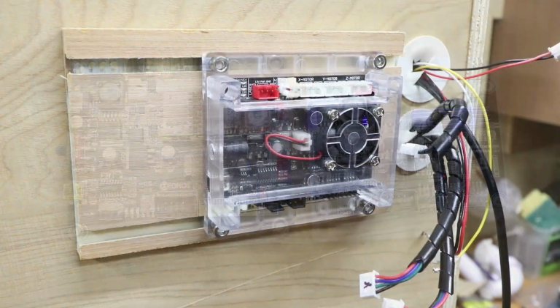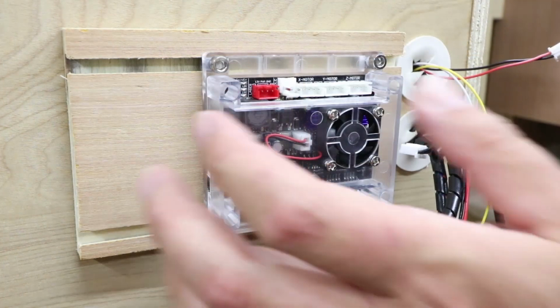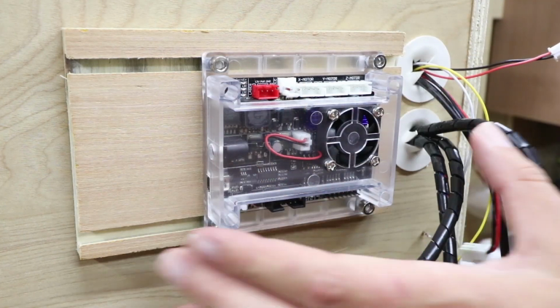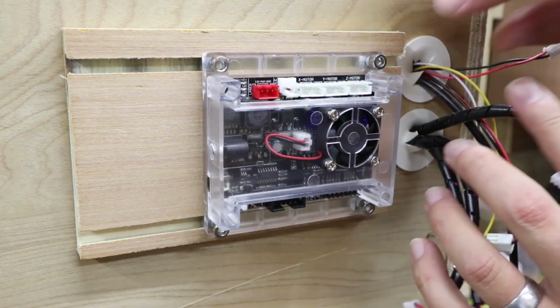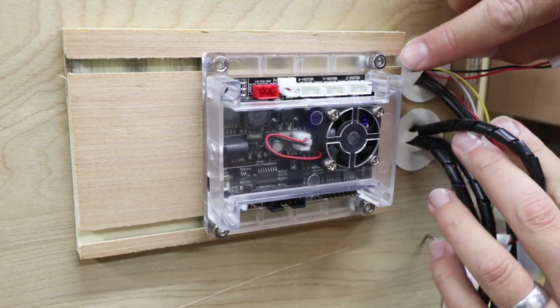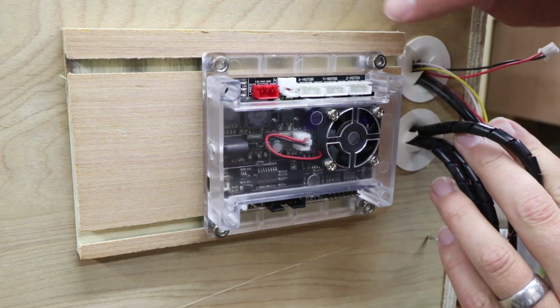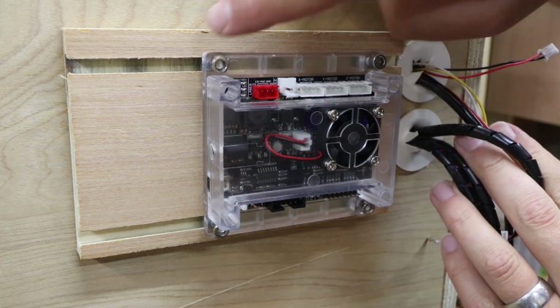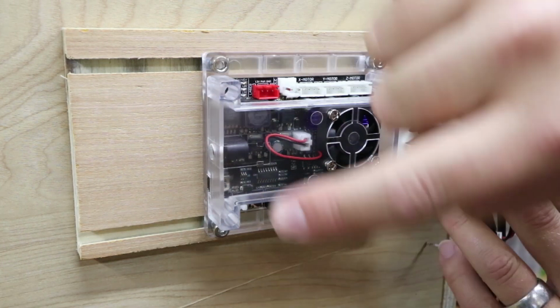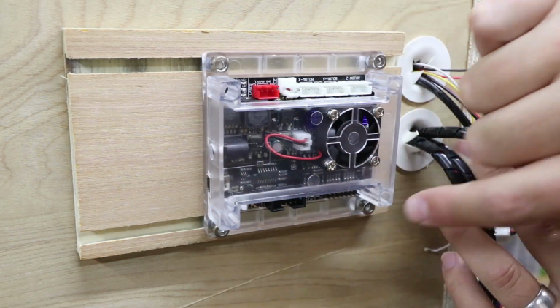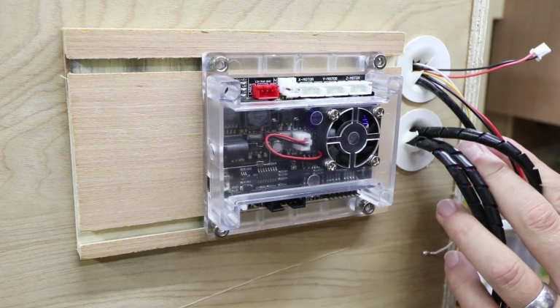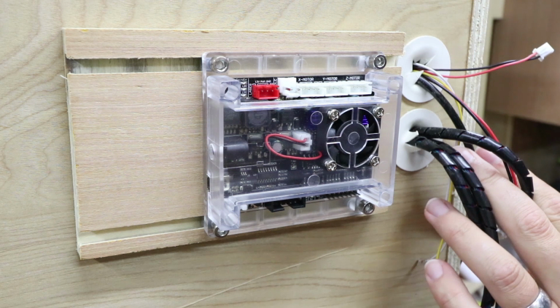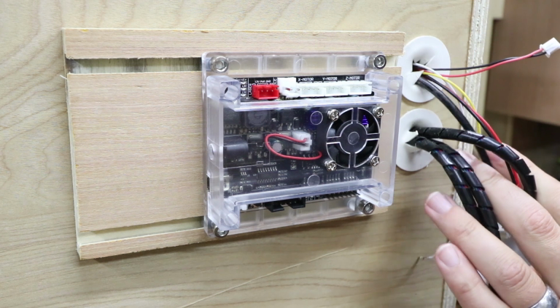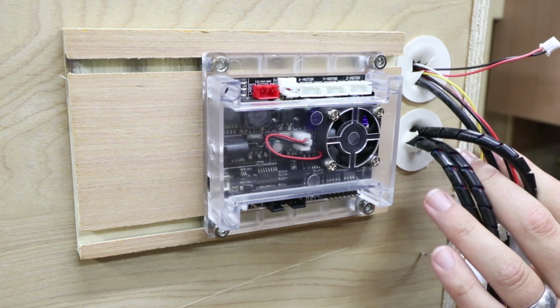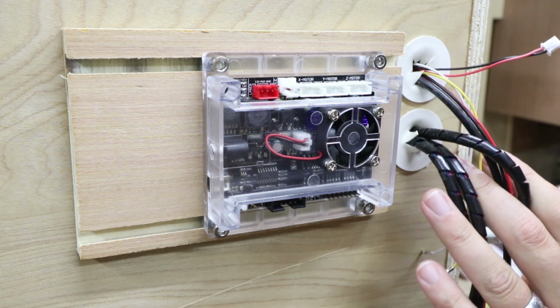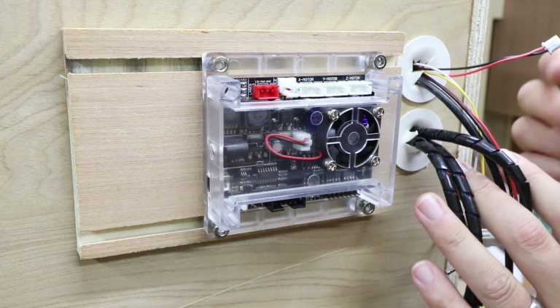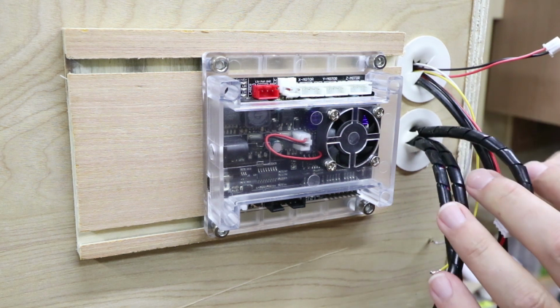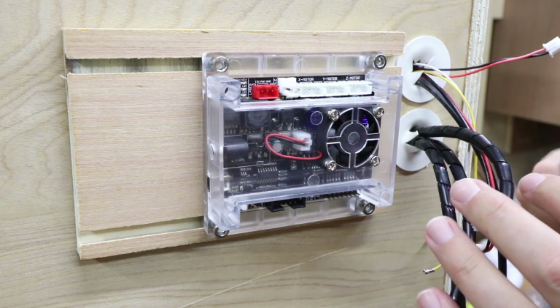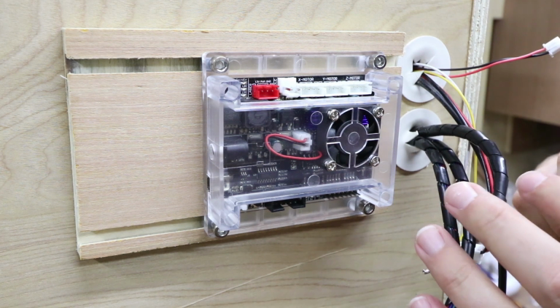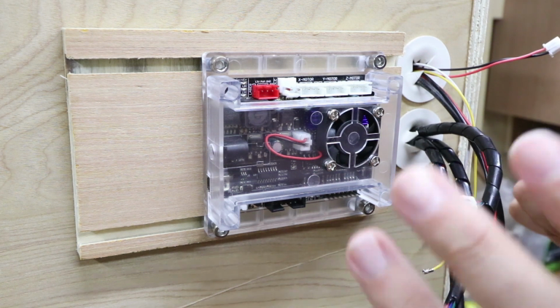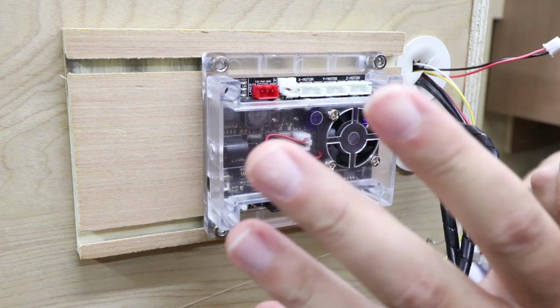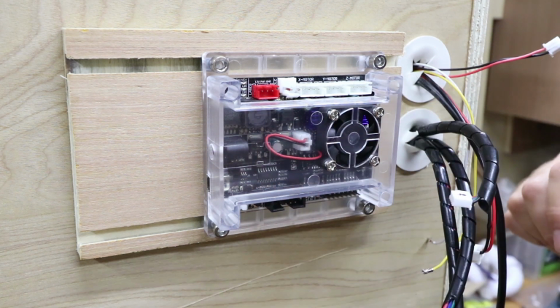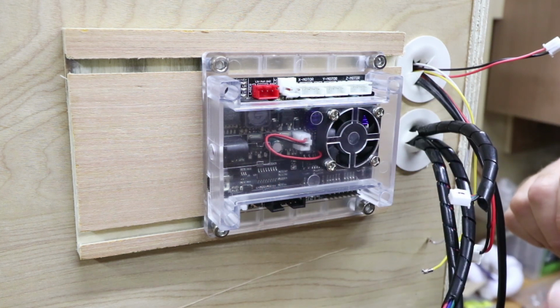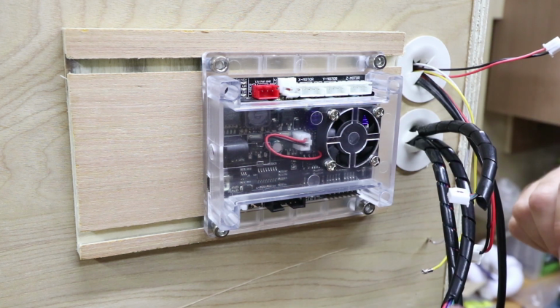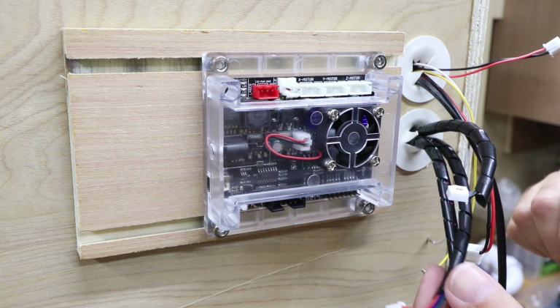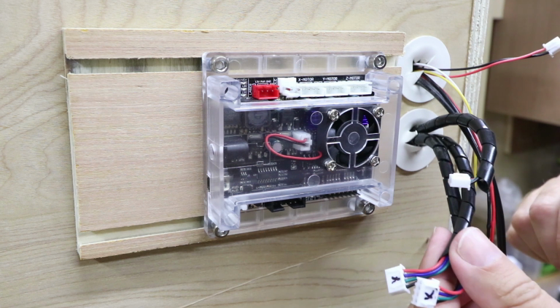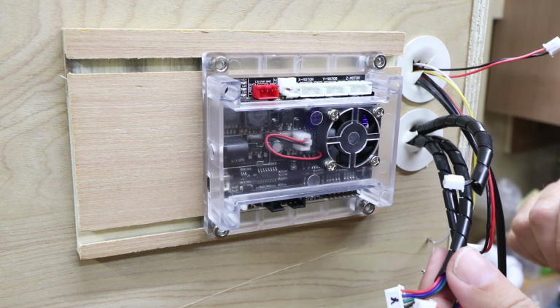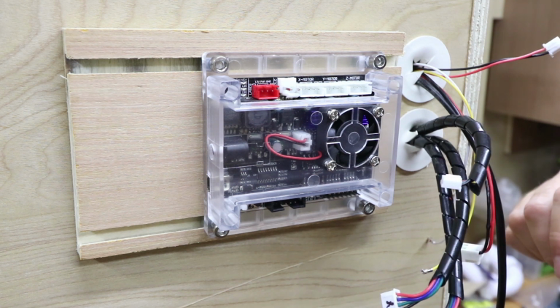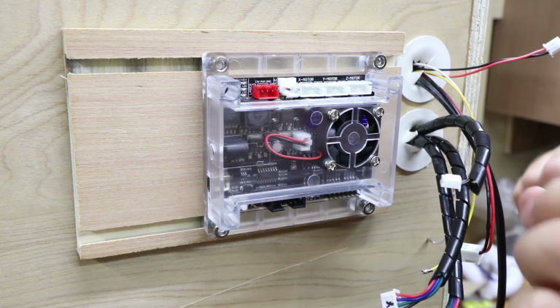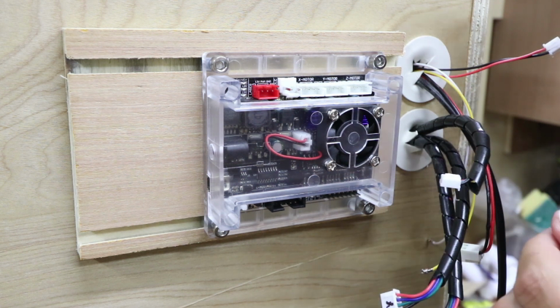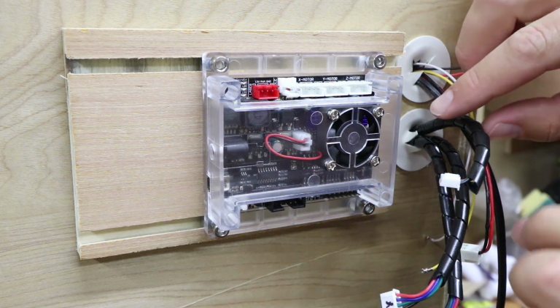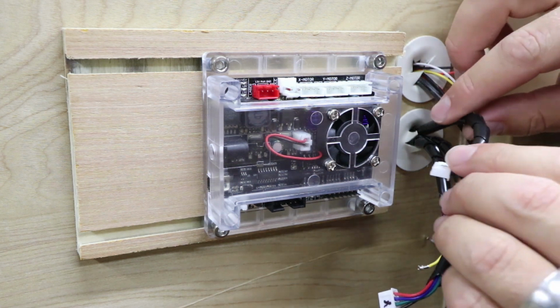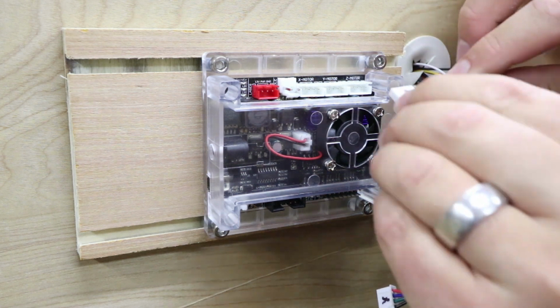Off camera I slid the new board into place and tightened up the T-nuts, just because they're fiddly to get in position and you don't really want to watch that. But with that in place we can now connect up all the wires and then move on to testing that everything works.